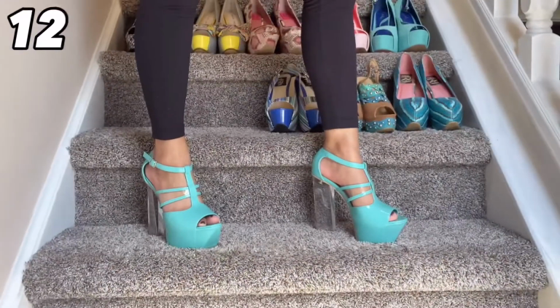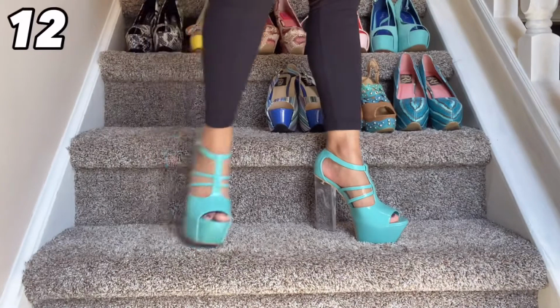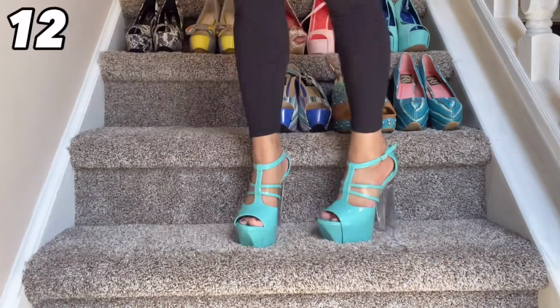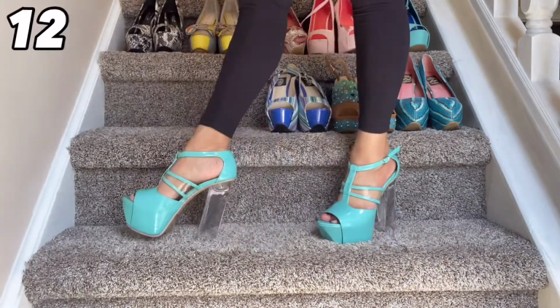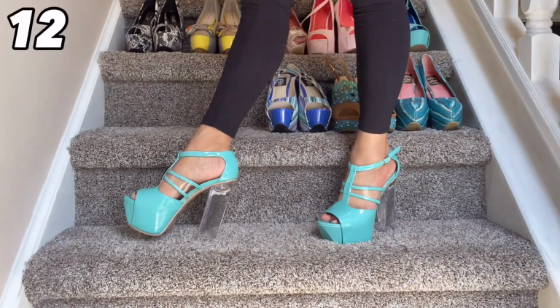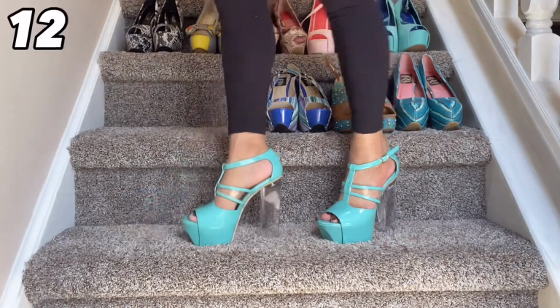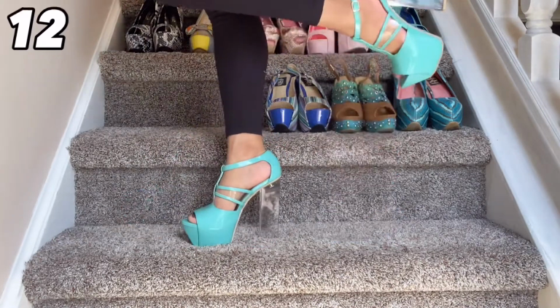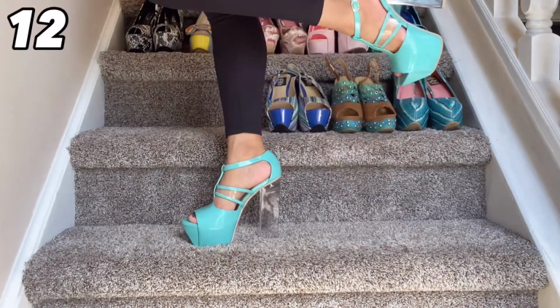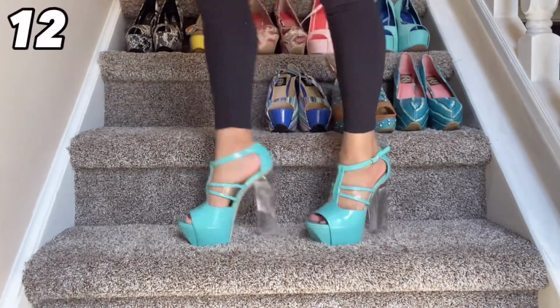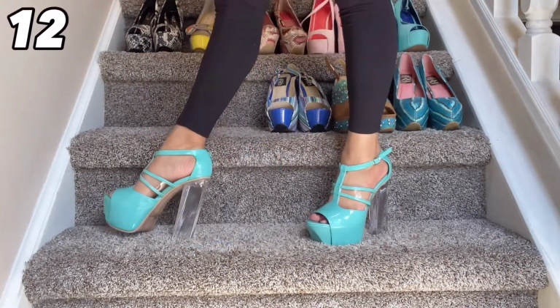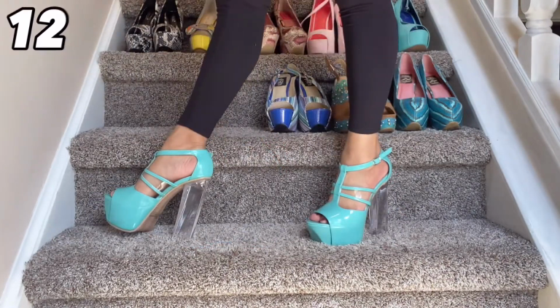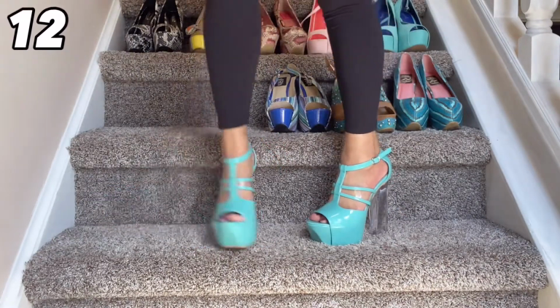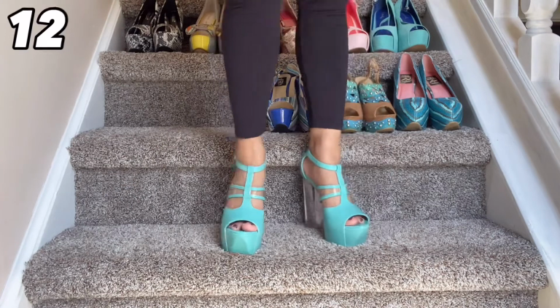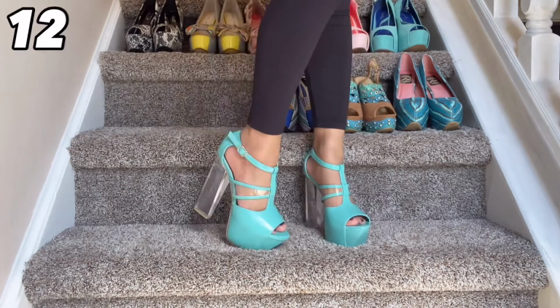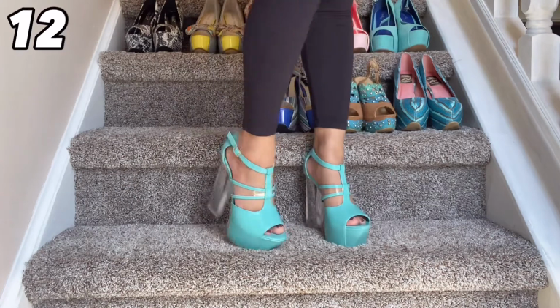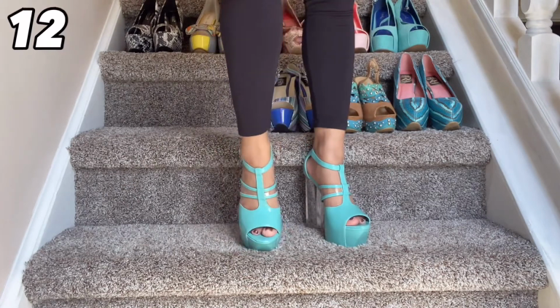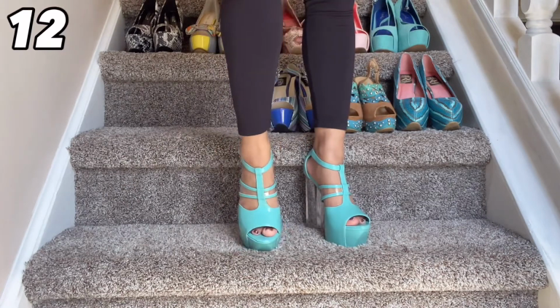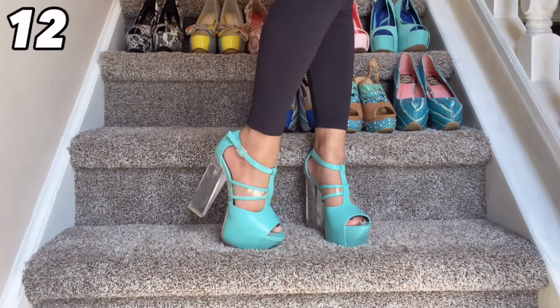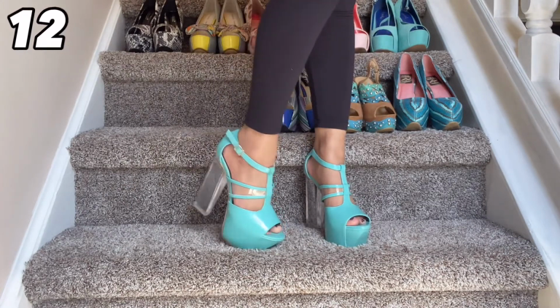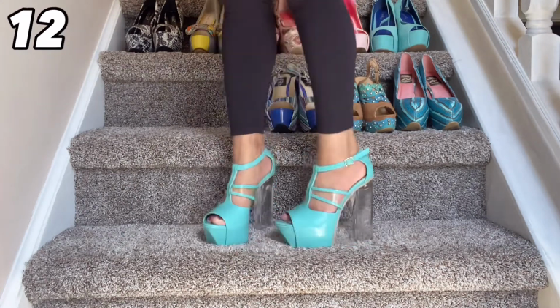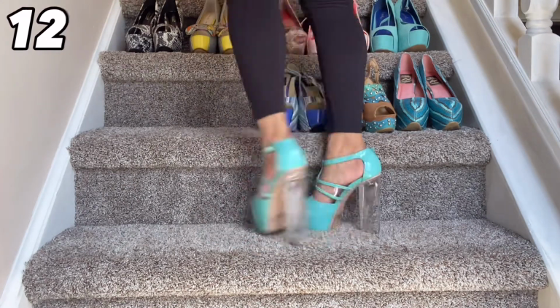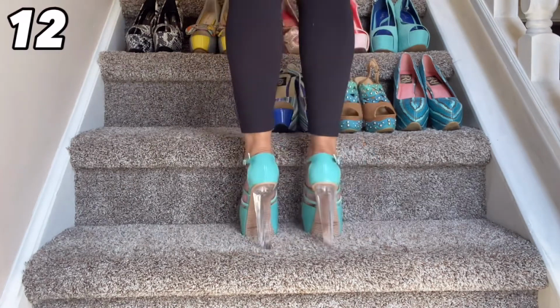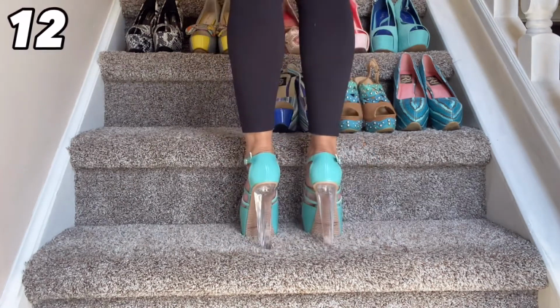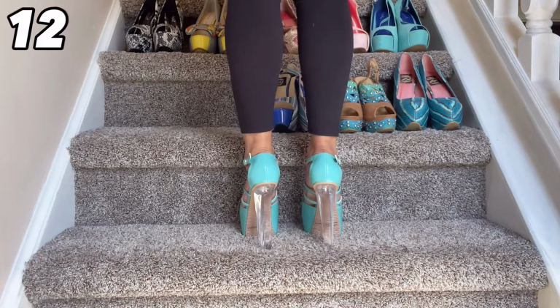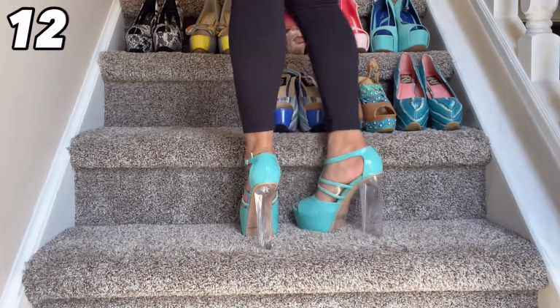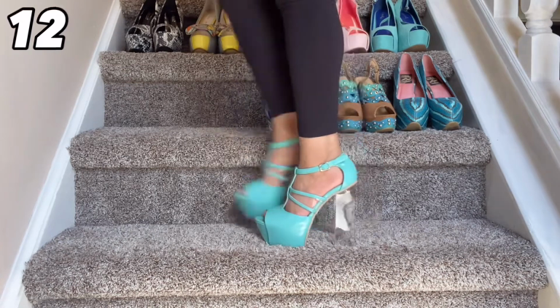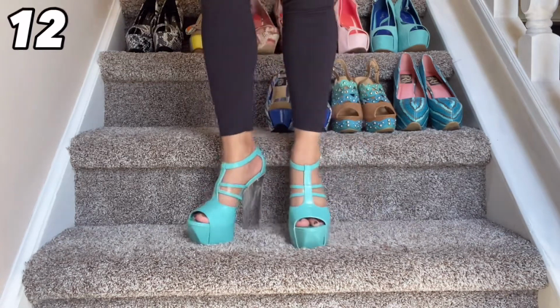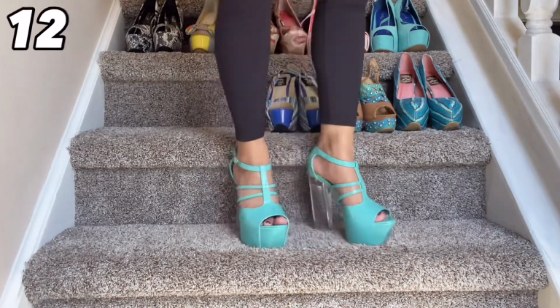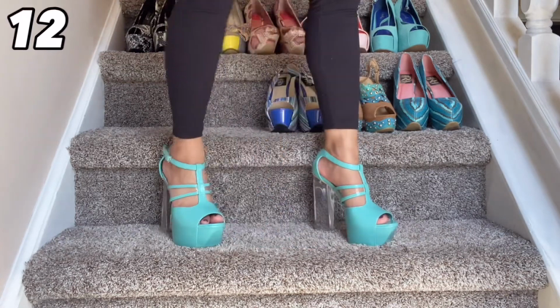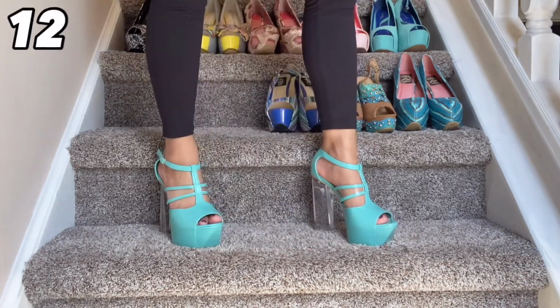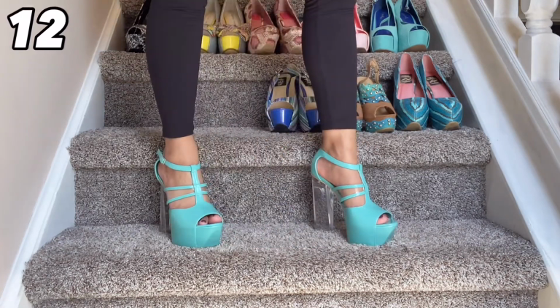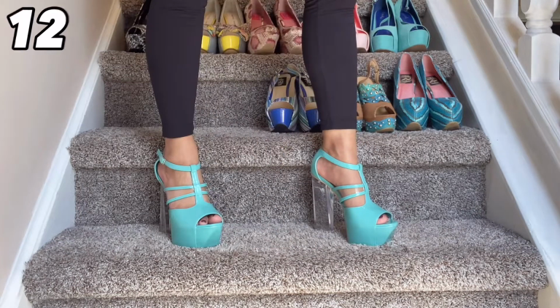Here's another super fun pair that has the clear chunky heel. I just love this style of shoe. I think that this teal color is absolutely gorgeous and I love the cutouts. This is just a really fun and really comfortable pair of shoes.